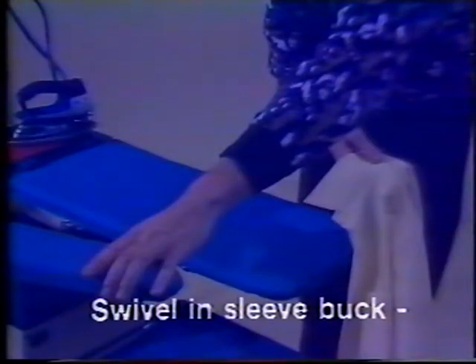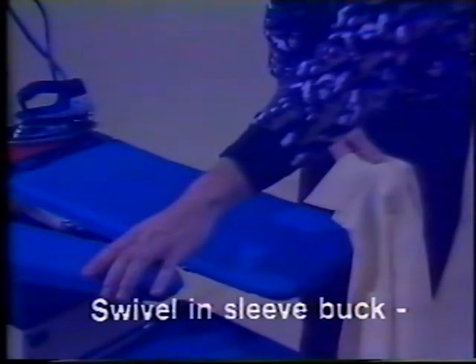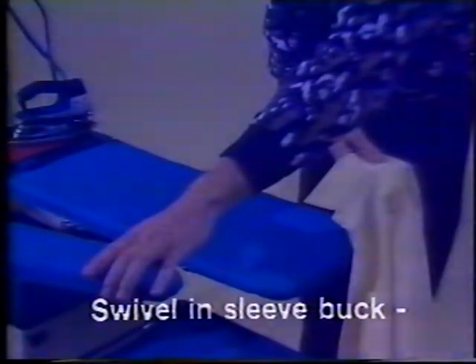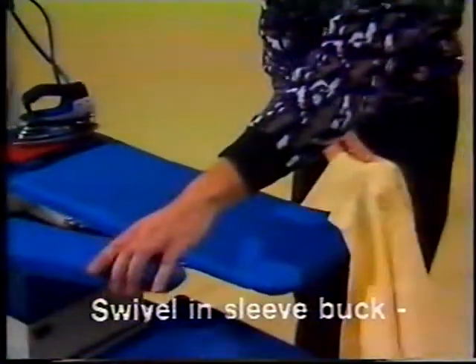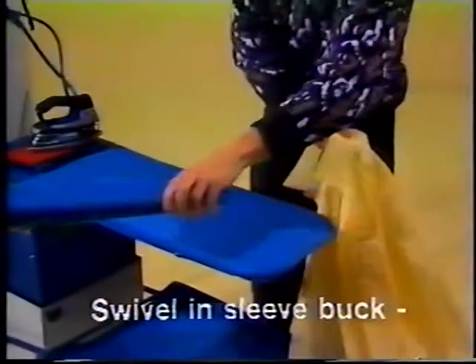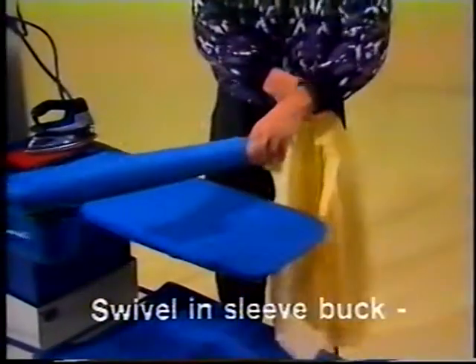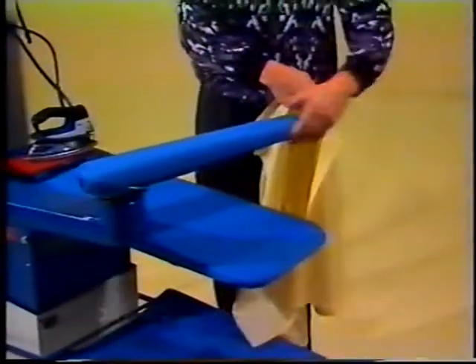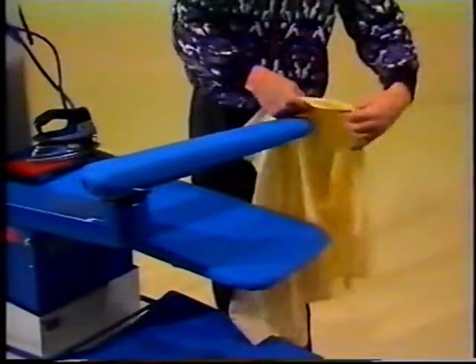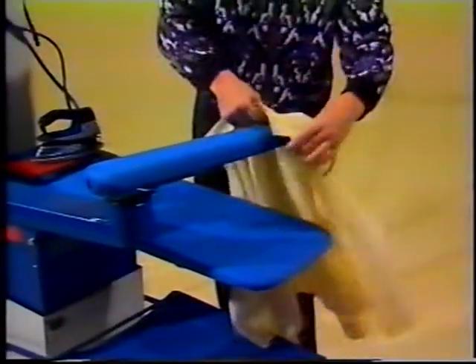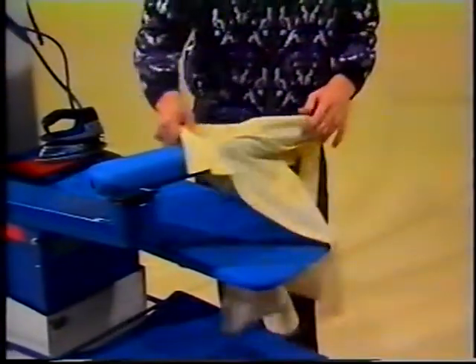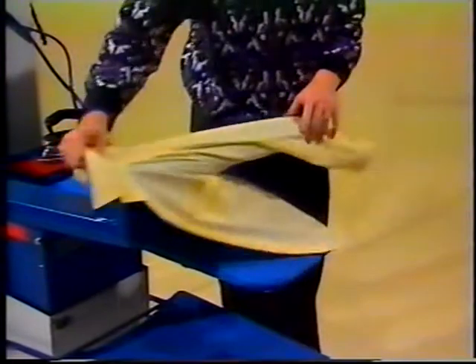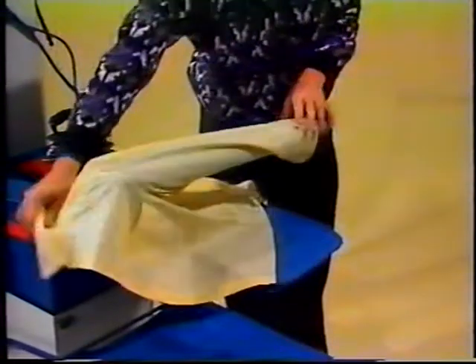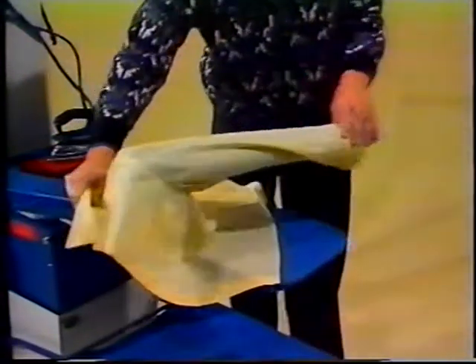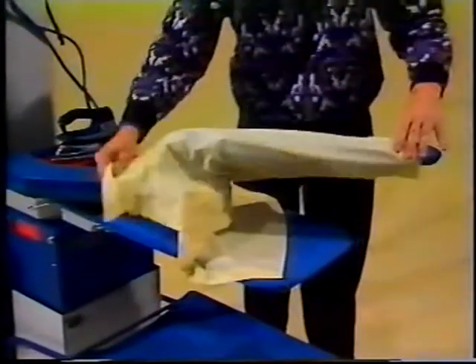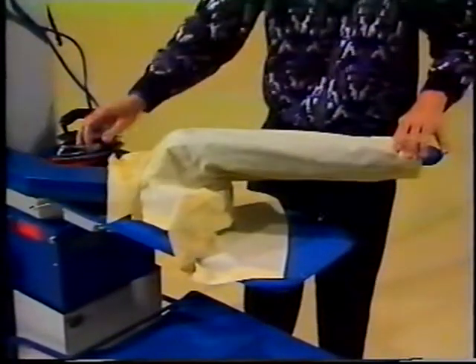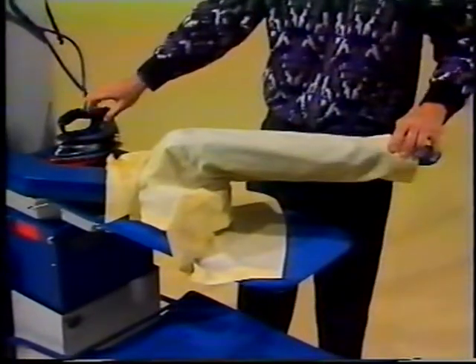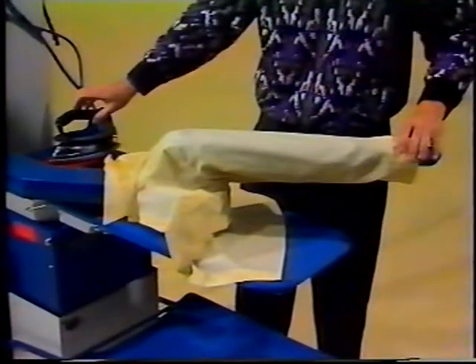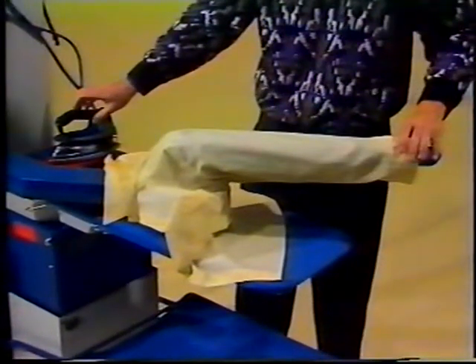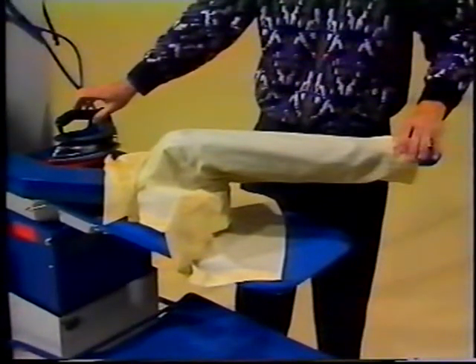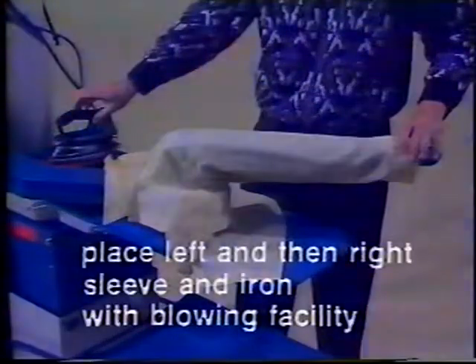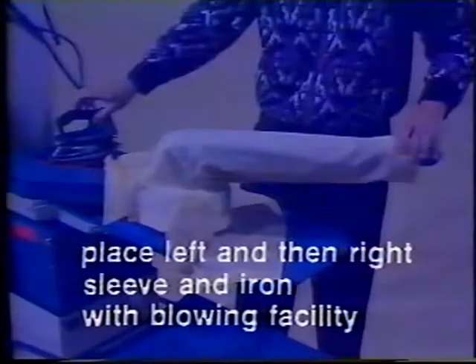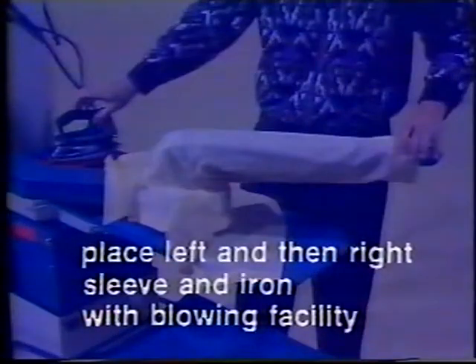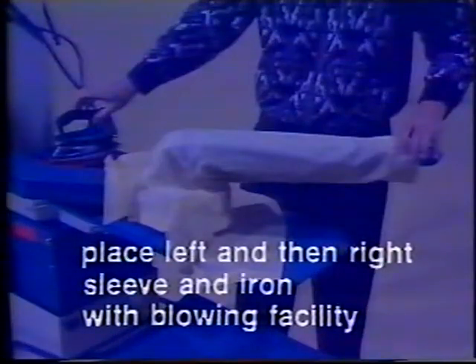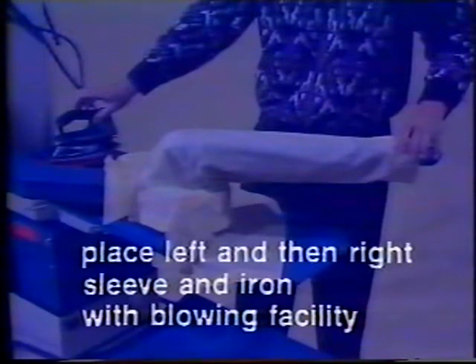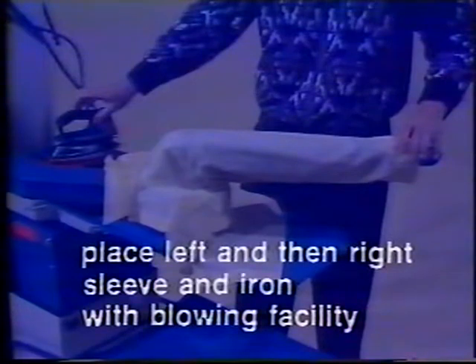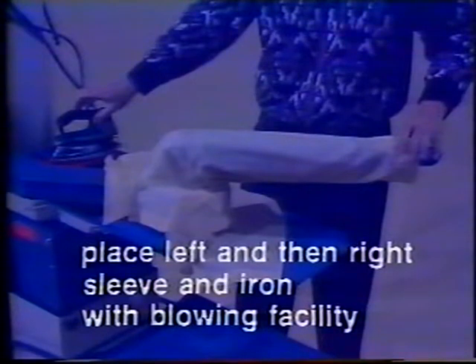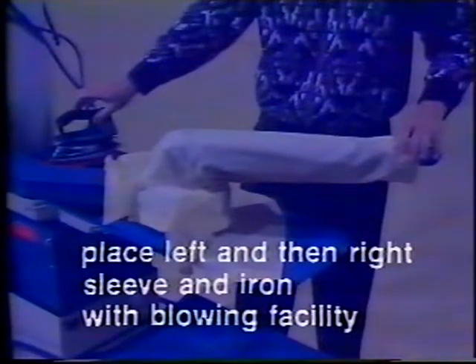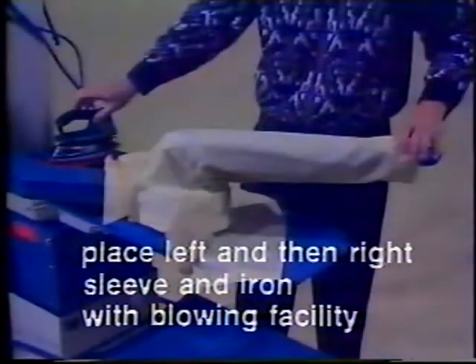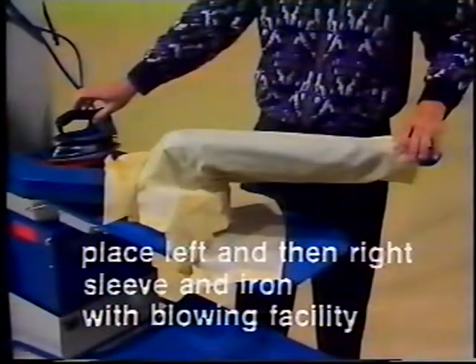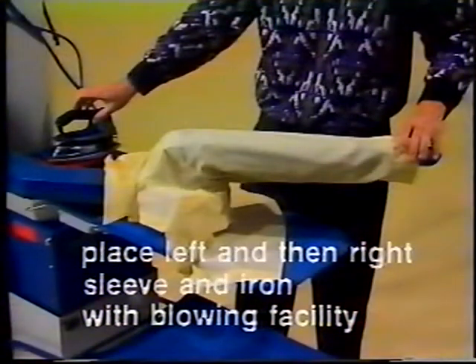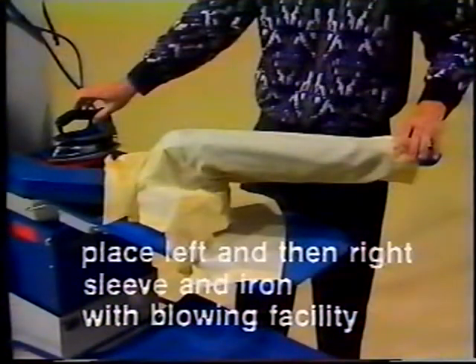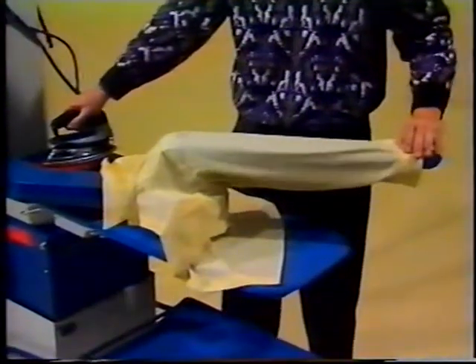Swivel in sleeve buck. Place left and then right sleeve and iron with blowing facility.